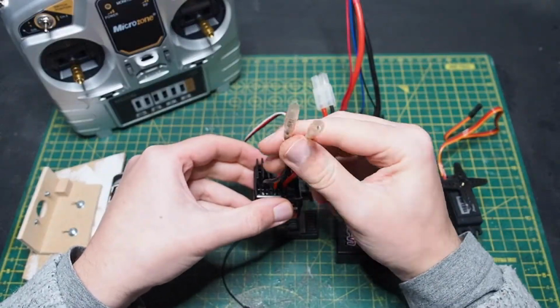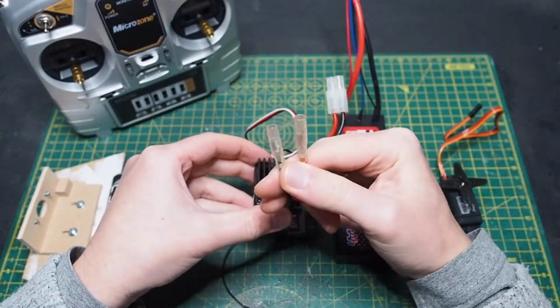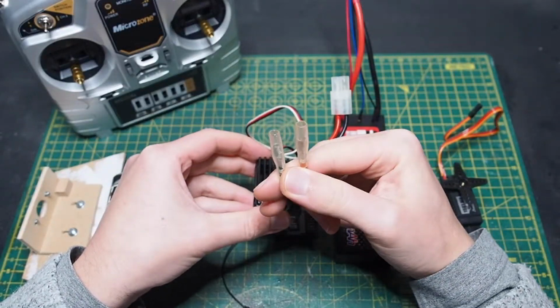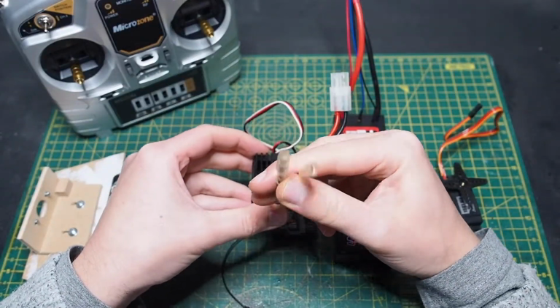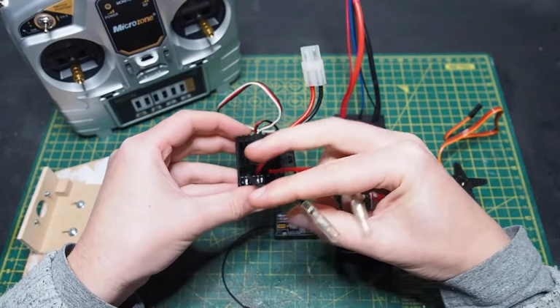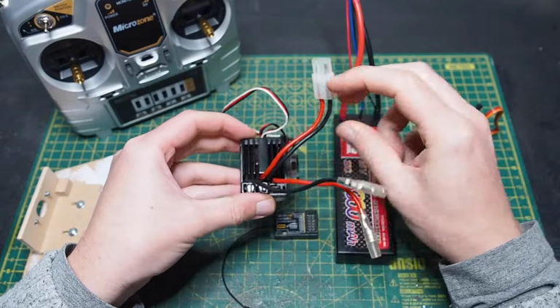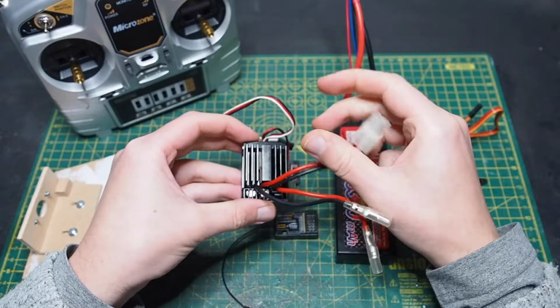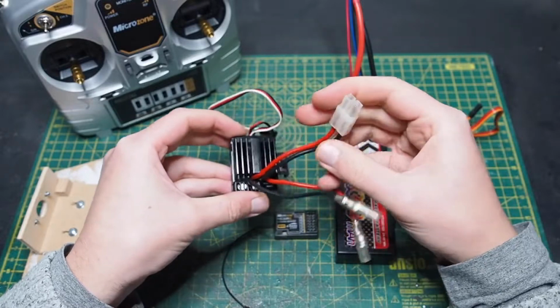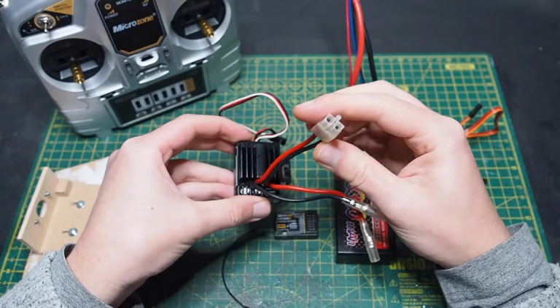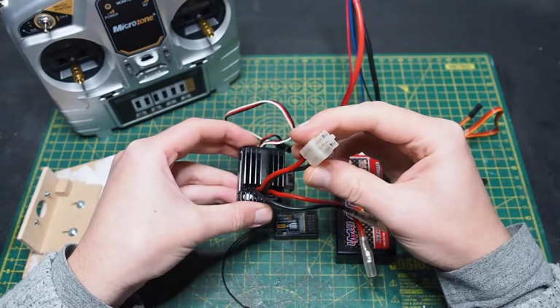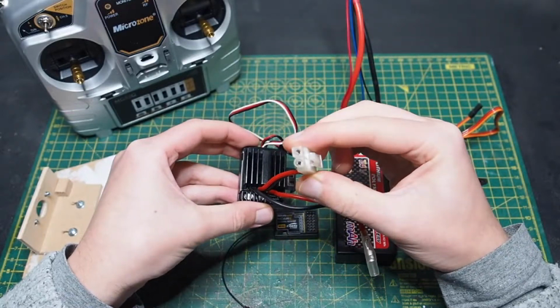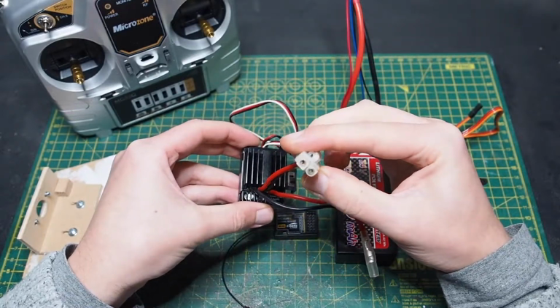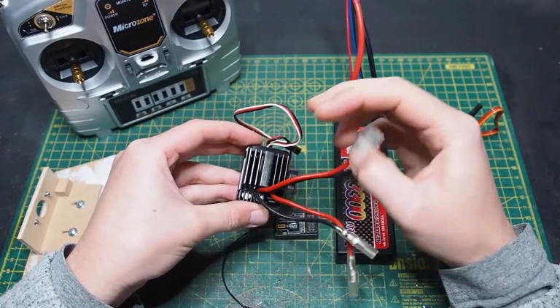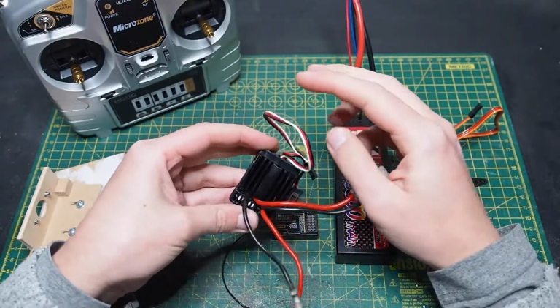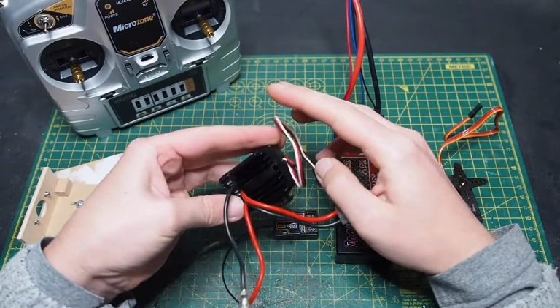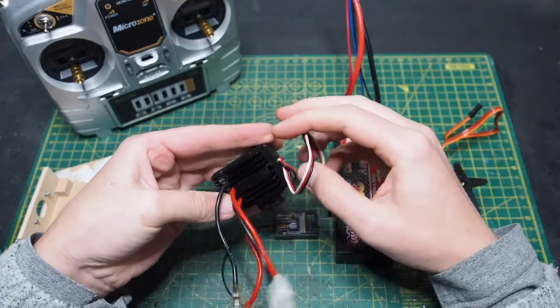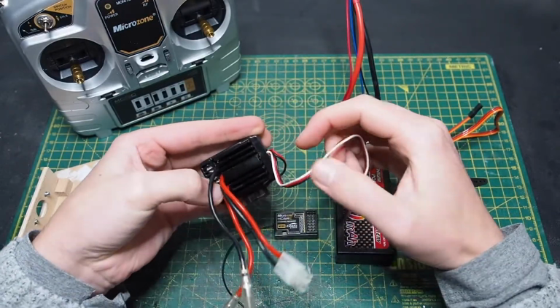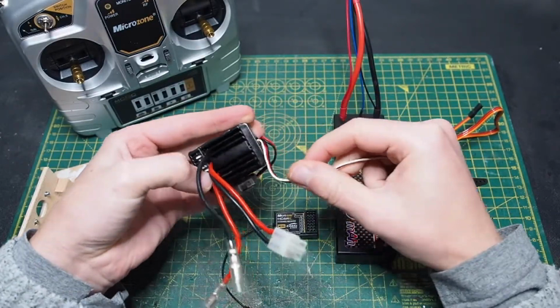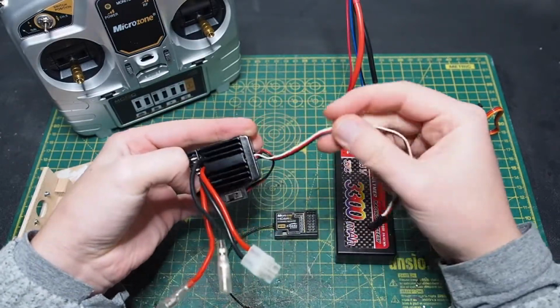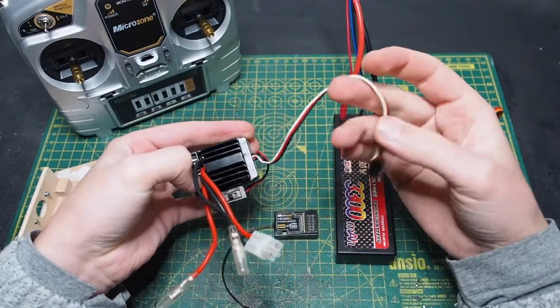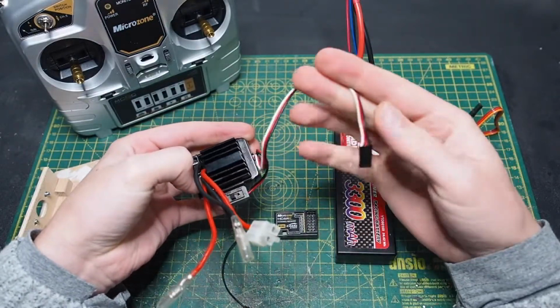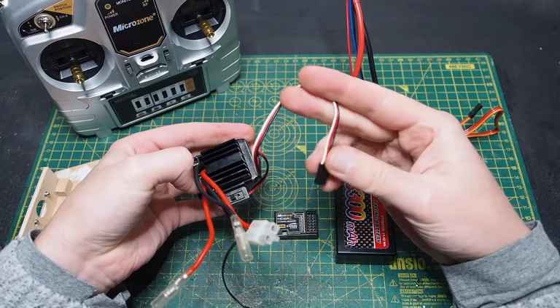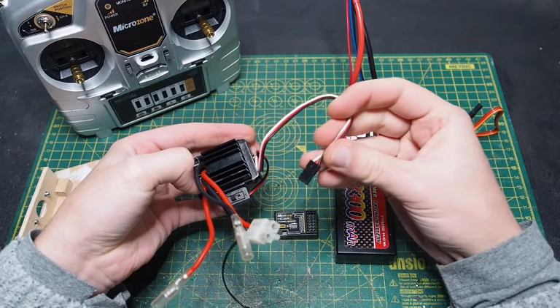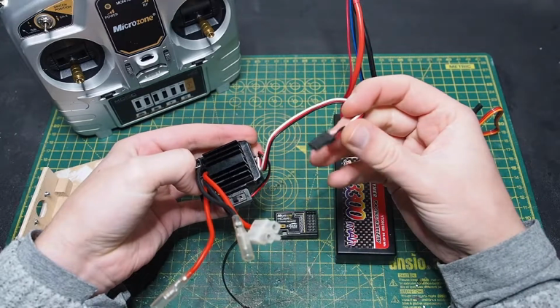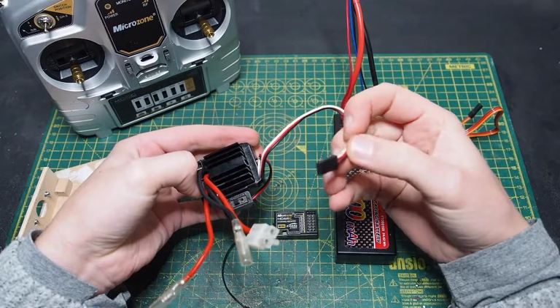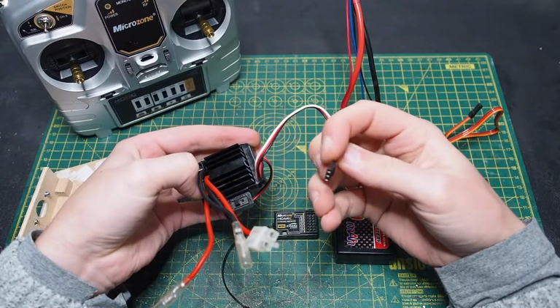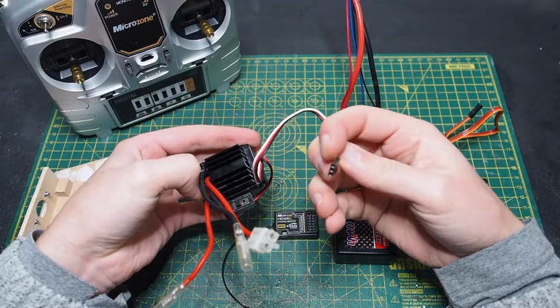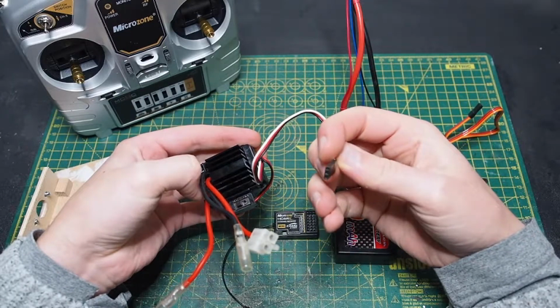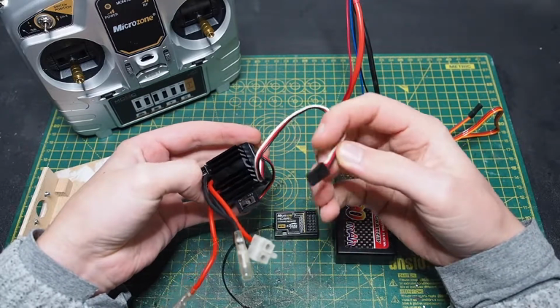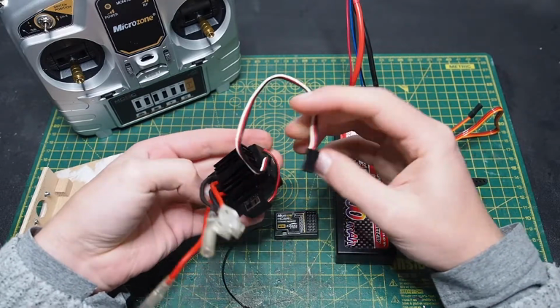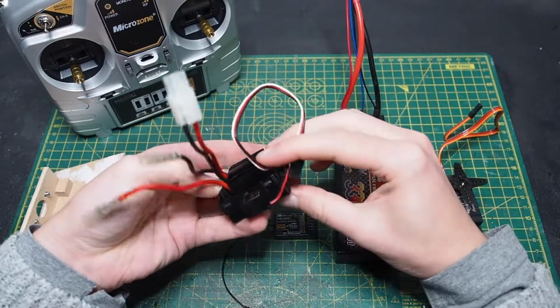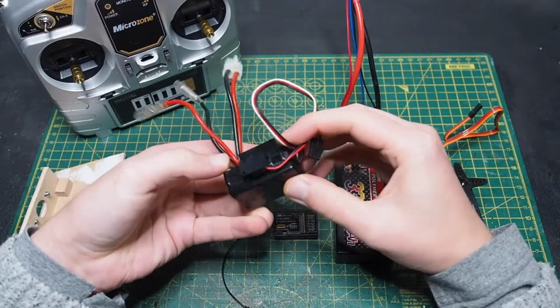It also has a Tamiya connector which will connect to the battery, and a servo plug which will connect to the receiver.